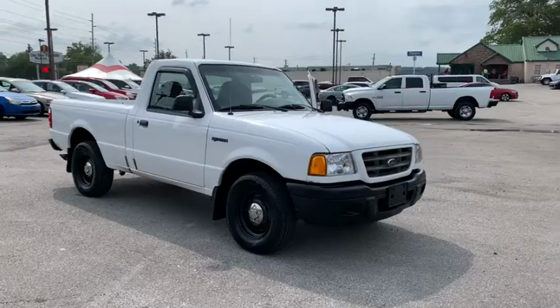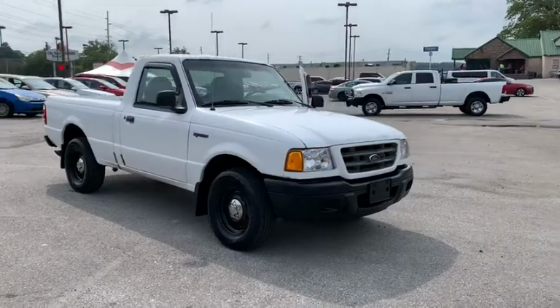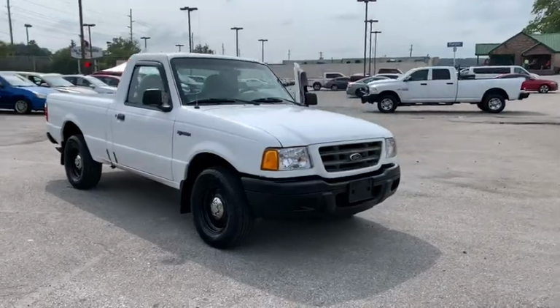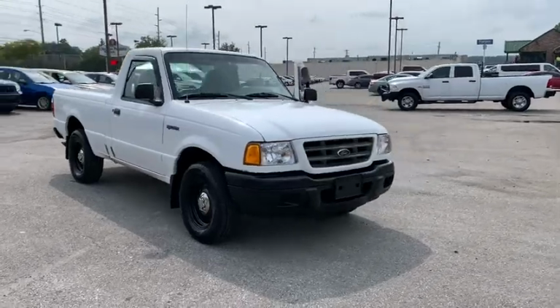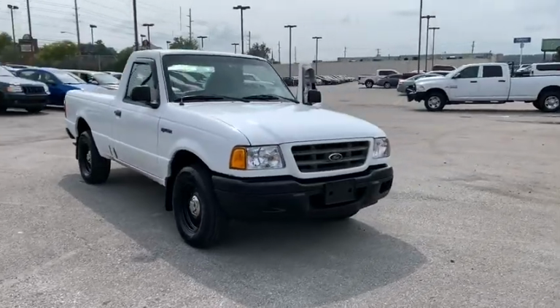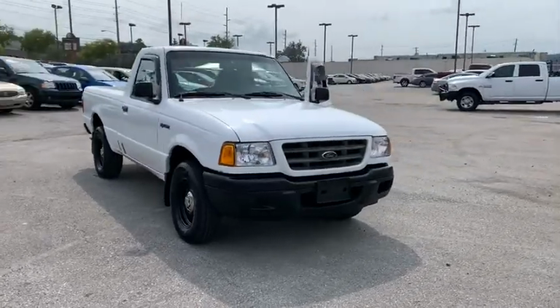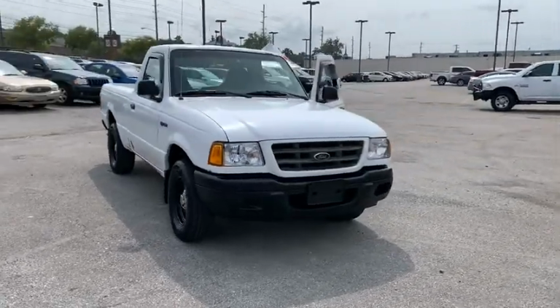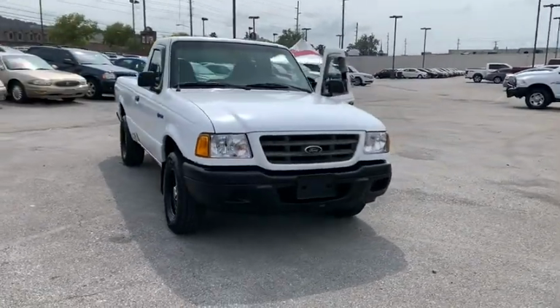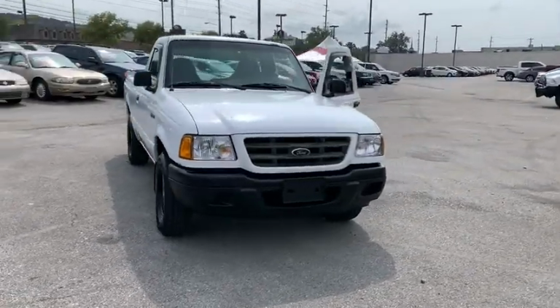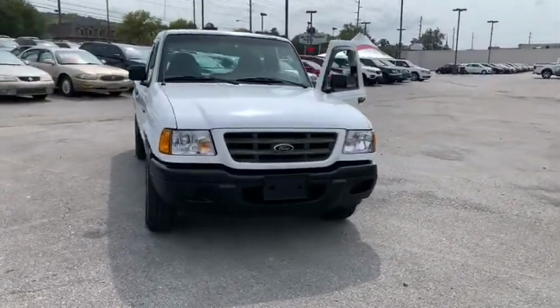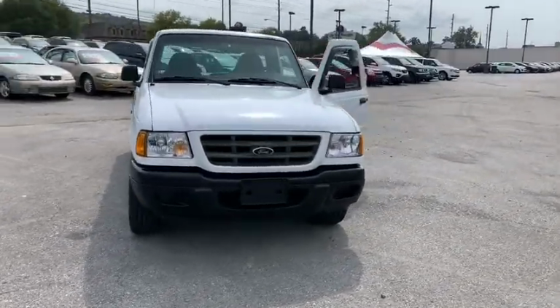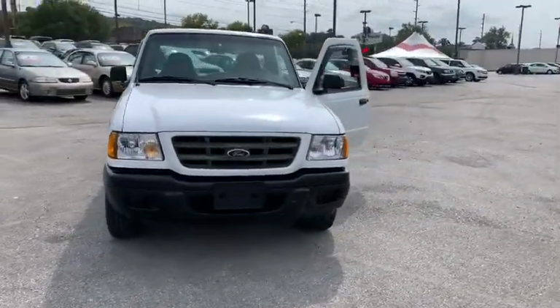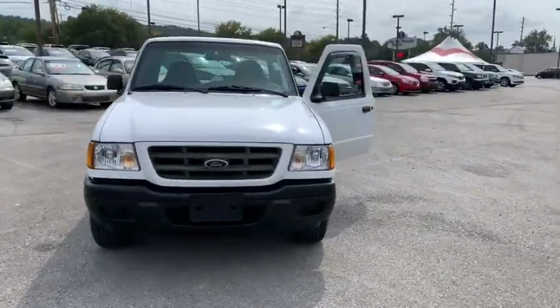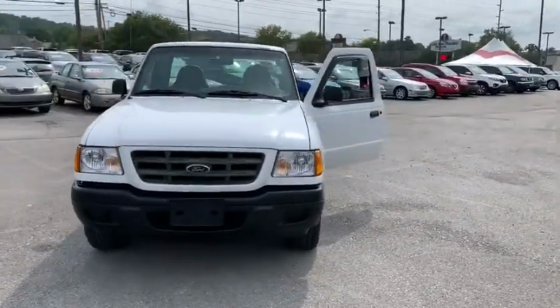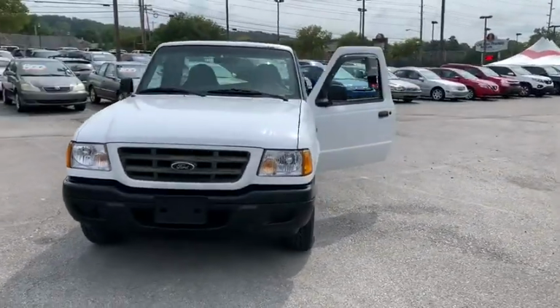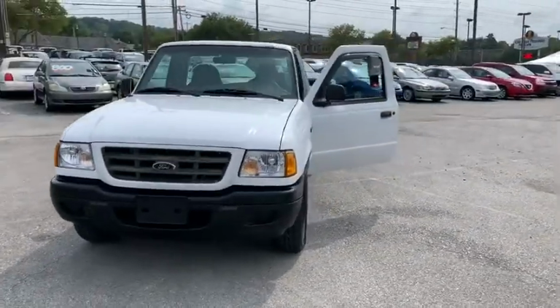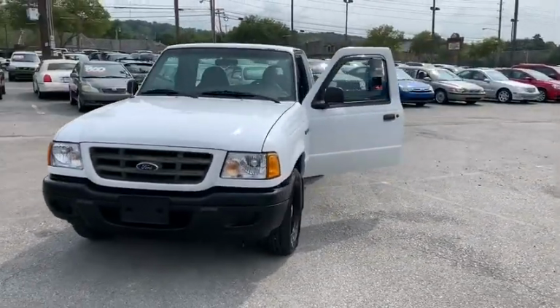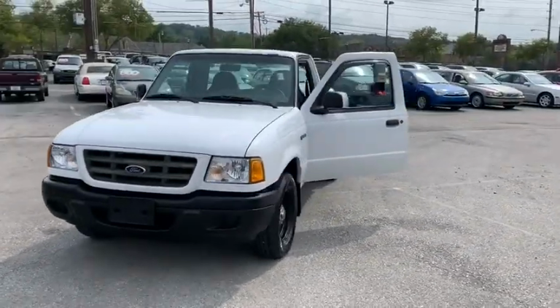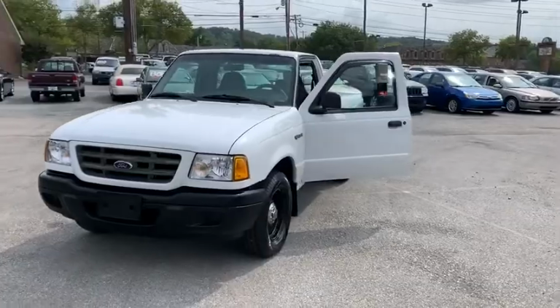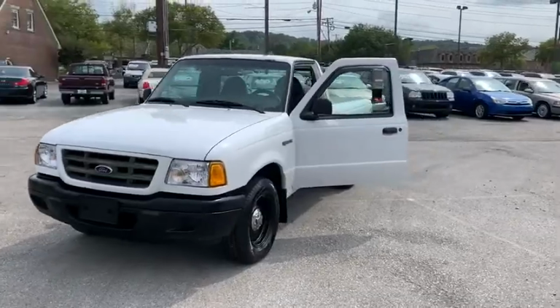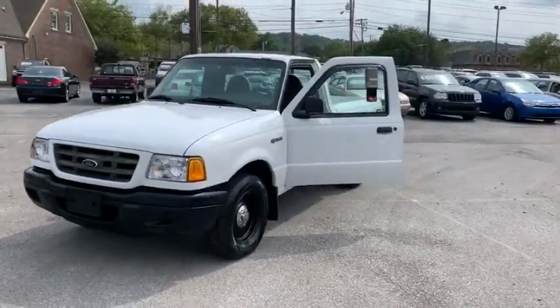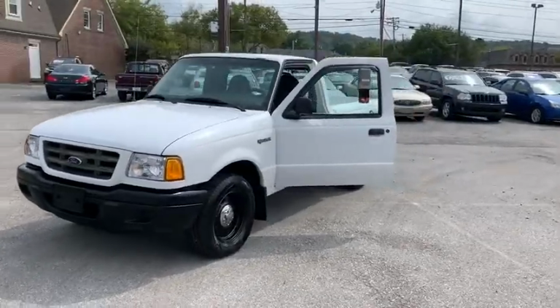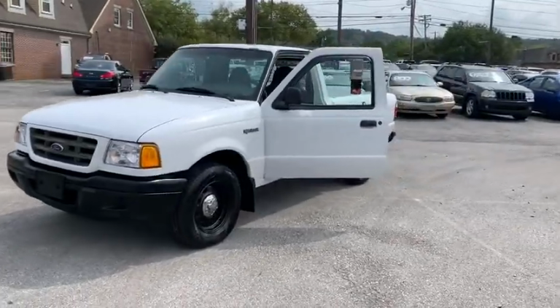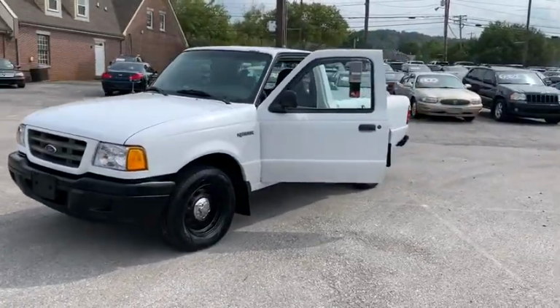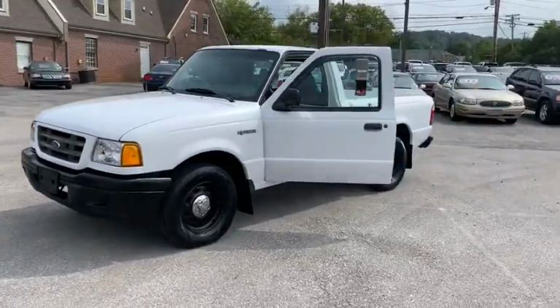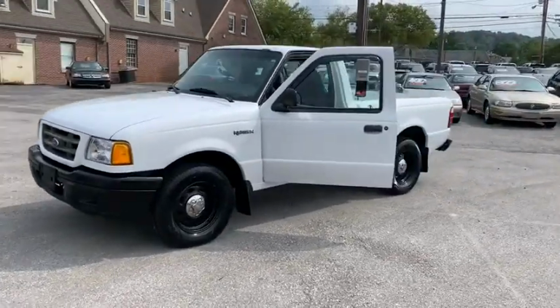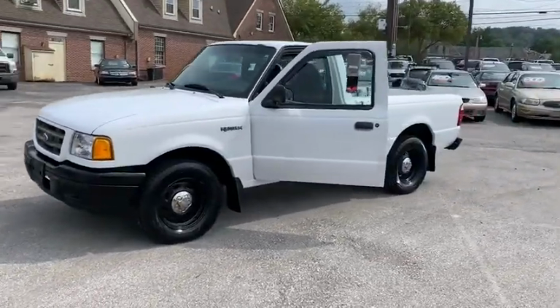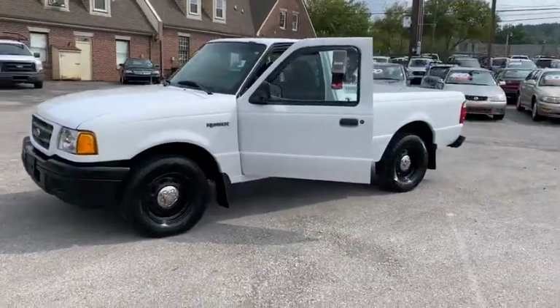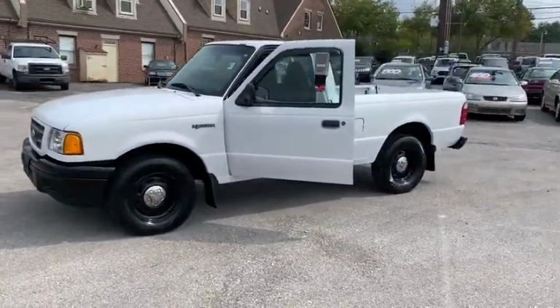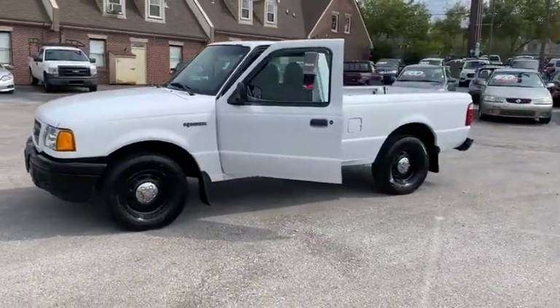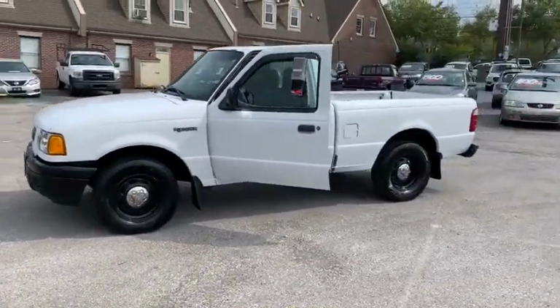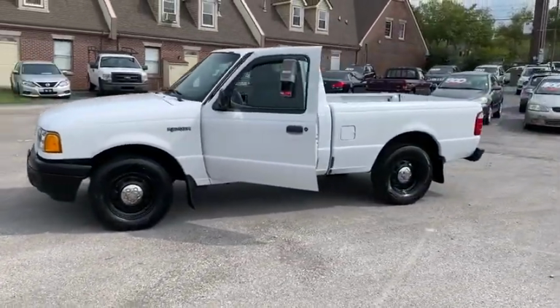Take a ride in the 2002 Ford Ranger. Tough inside and out, Ranger proves its mettle. Here are some of this vehicle's great options.